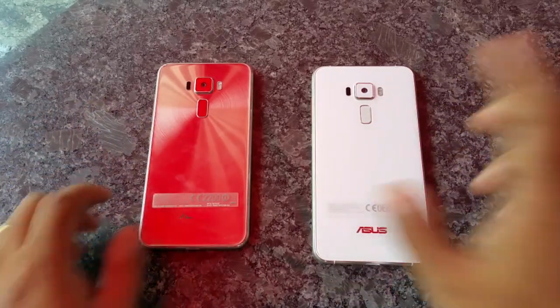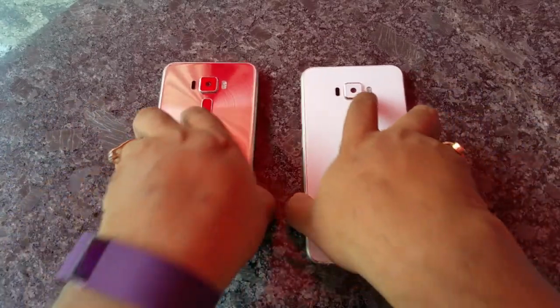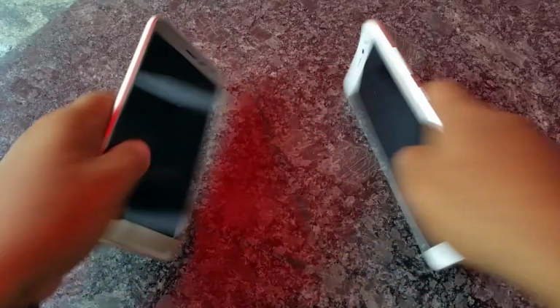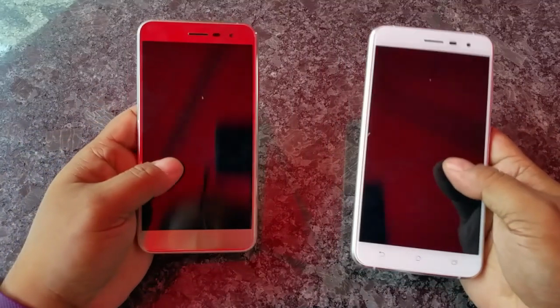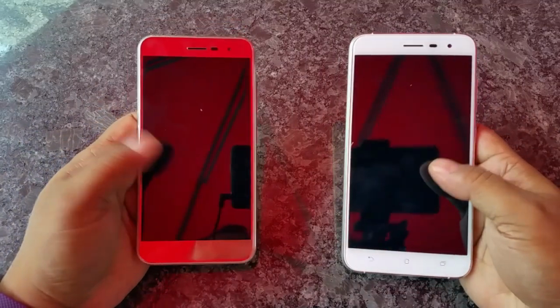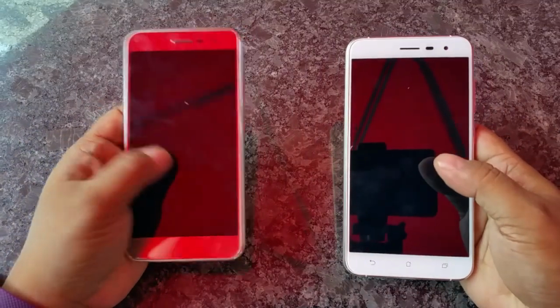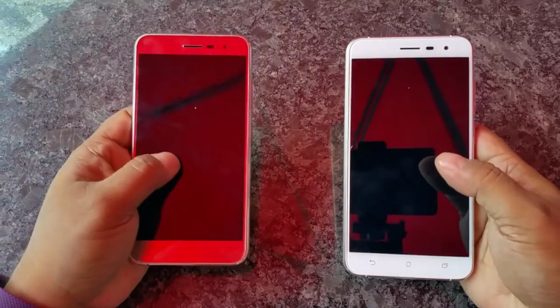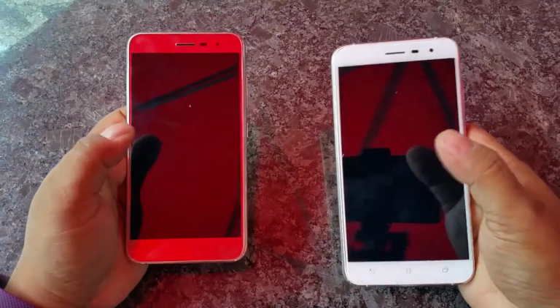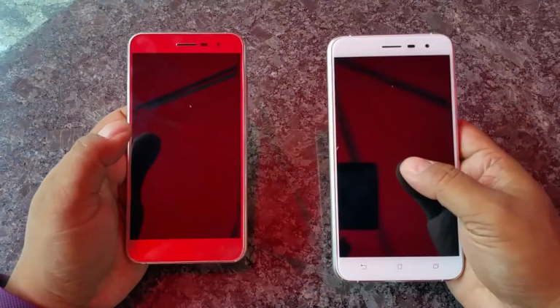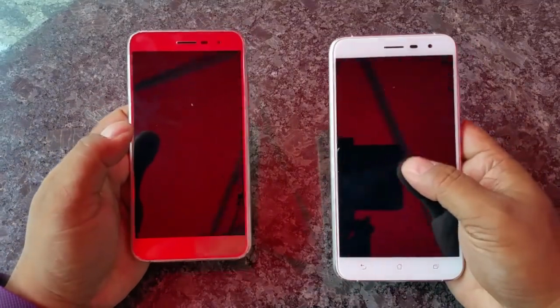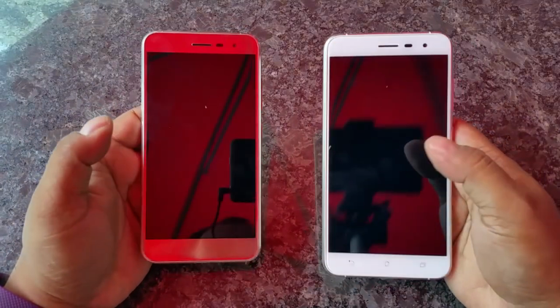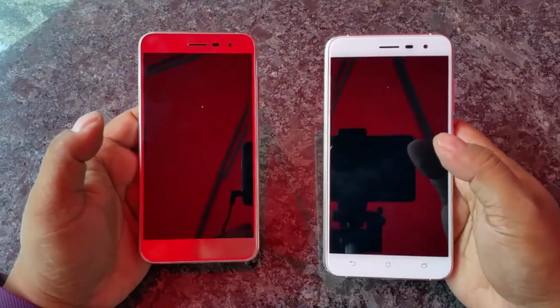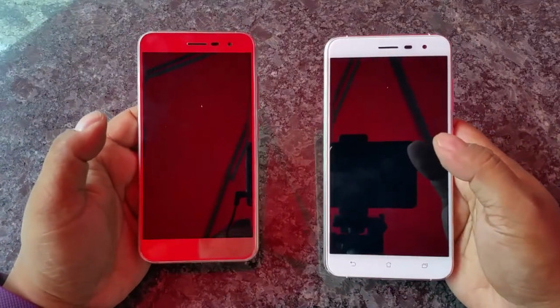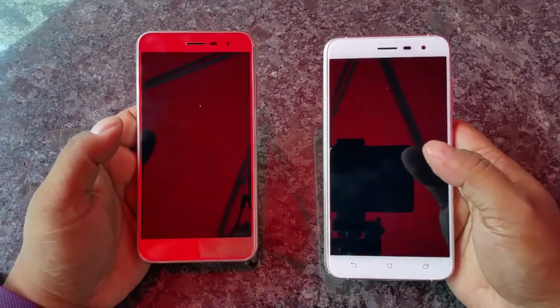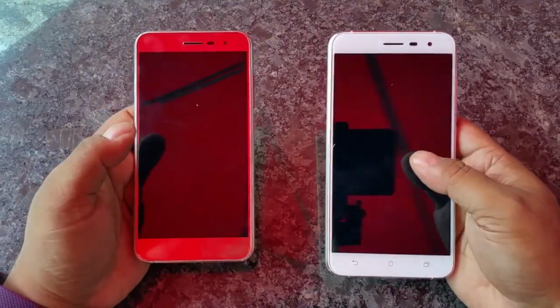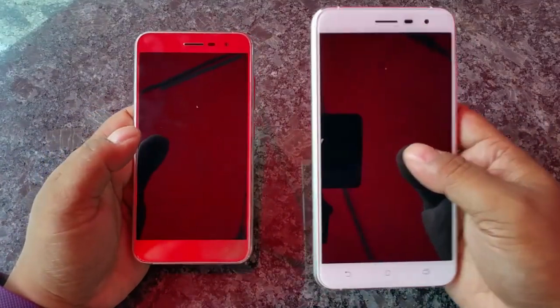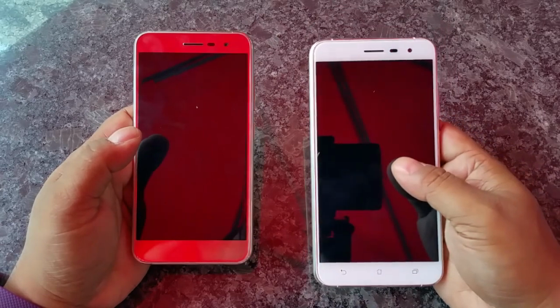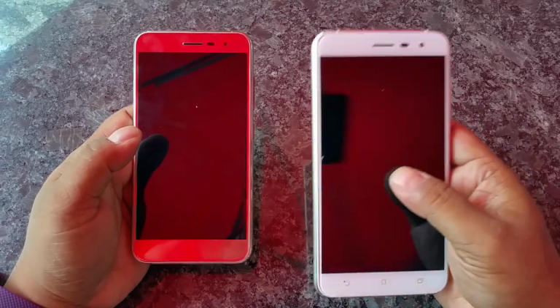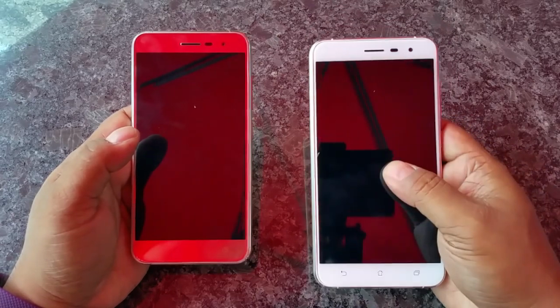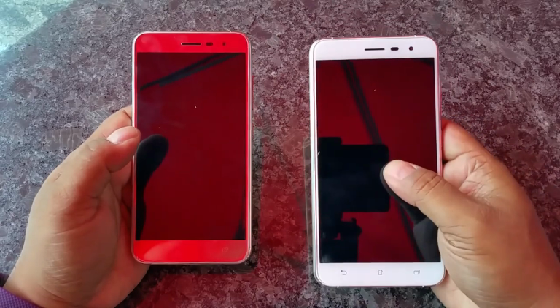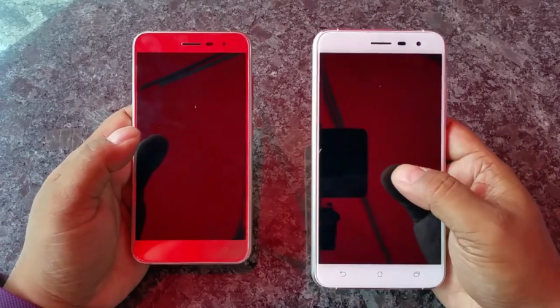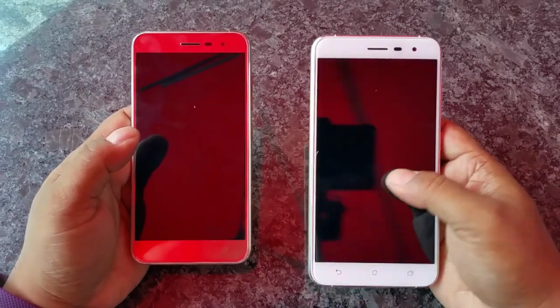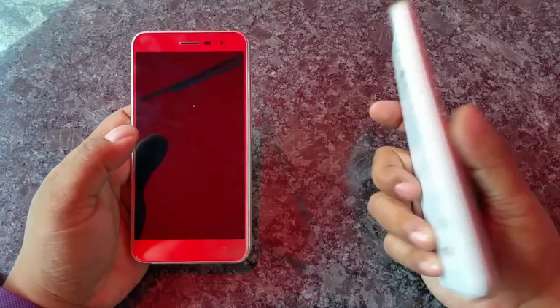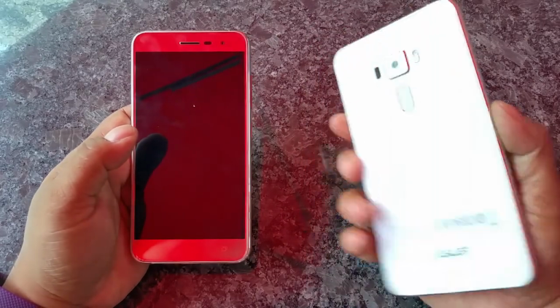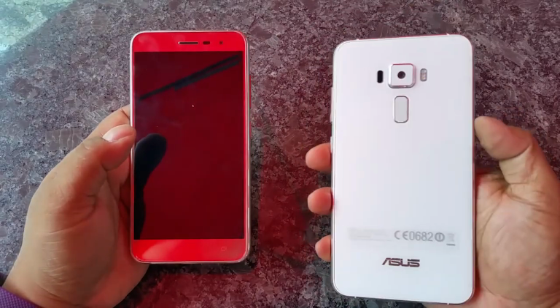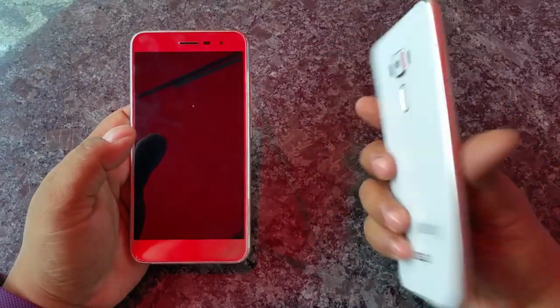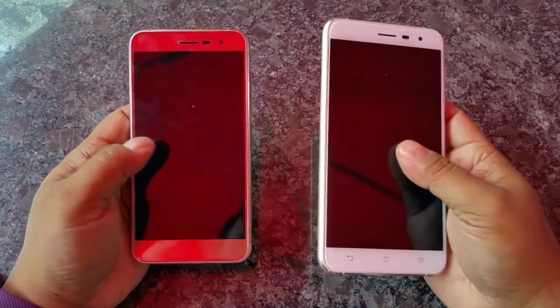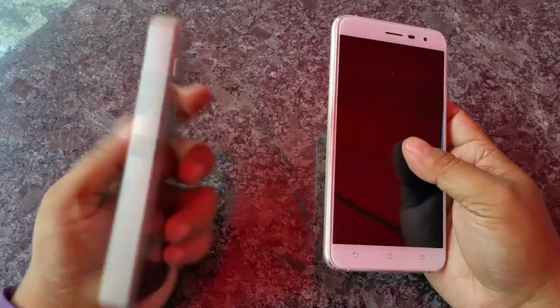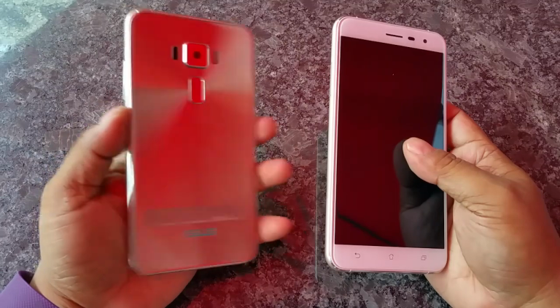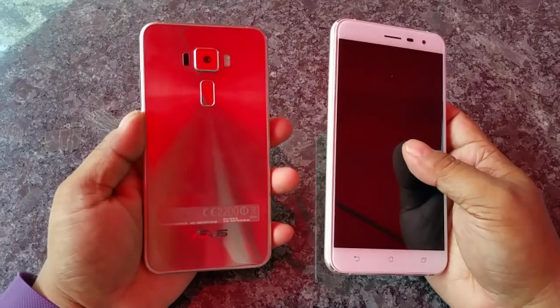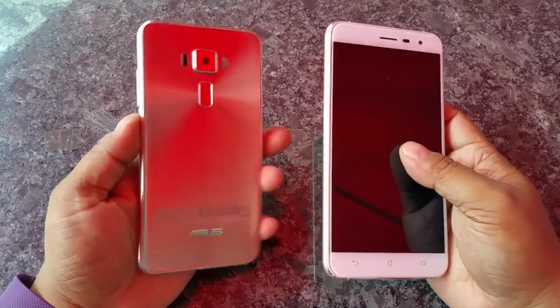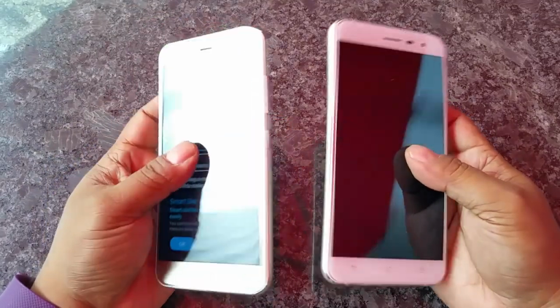So as I mentioned, we have the 5.2-inch and the 5.5-inch — obviously there's a dimension difference. There's also a weight difference: the 5.5-inch is about 155 grams and the 5.2-inch is just over 140 grams.